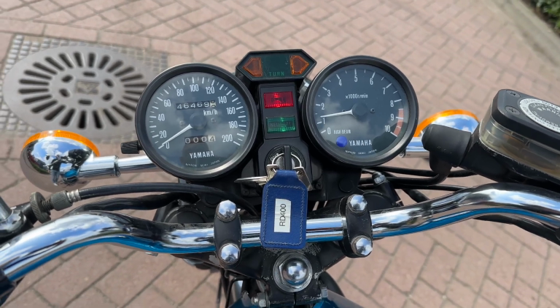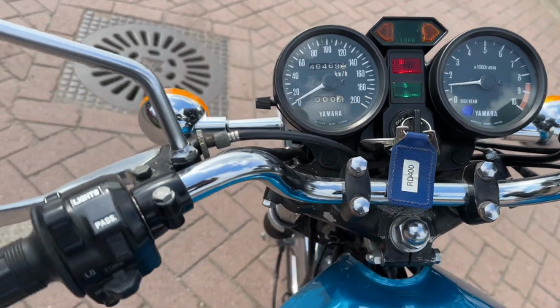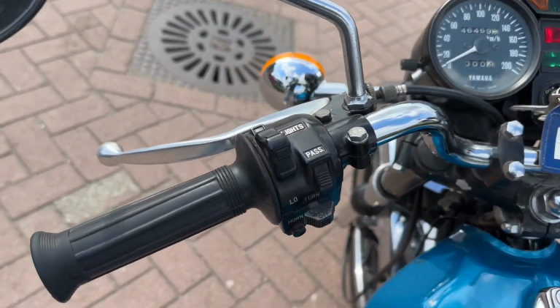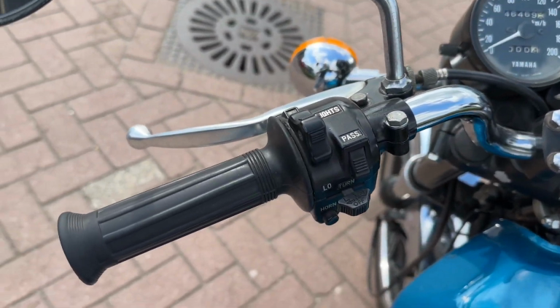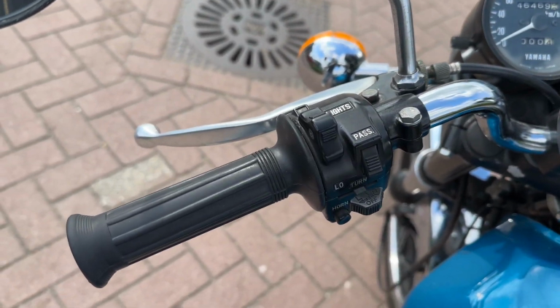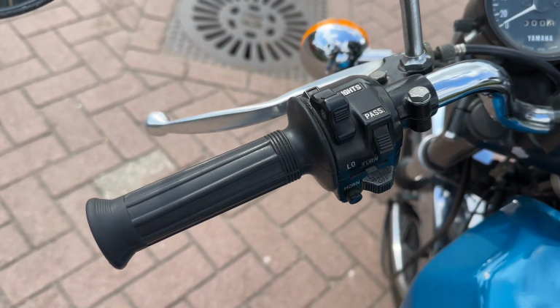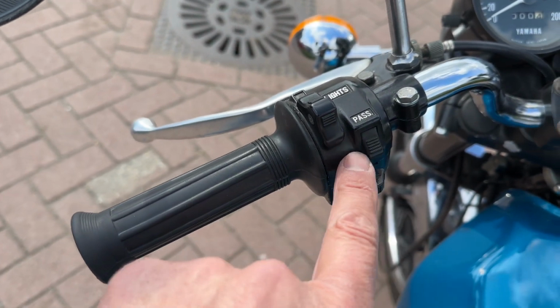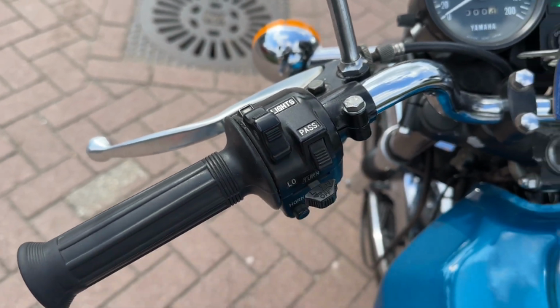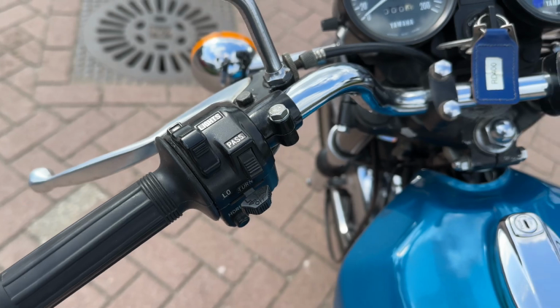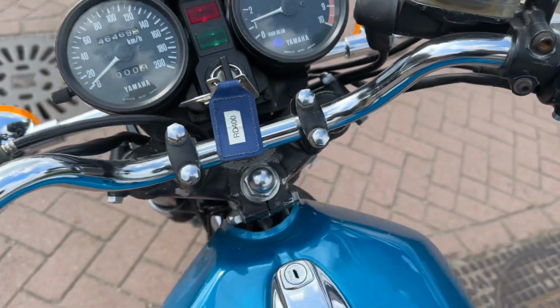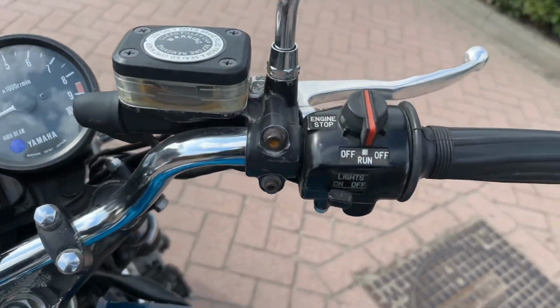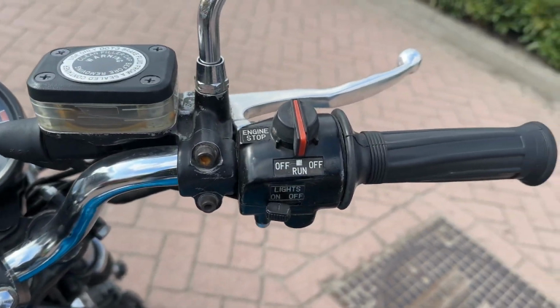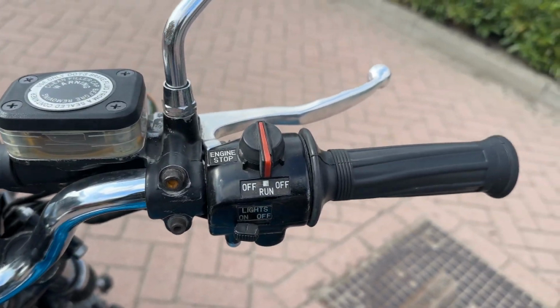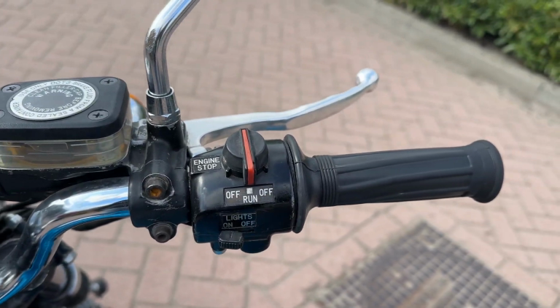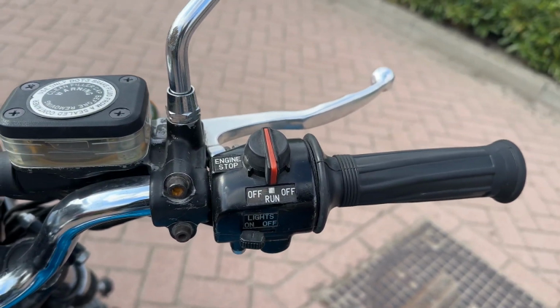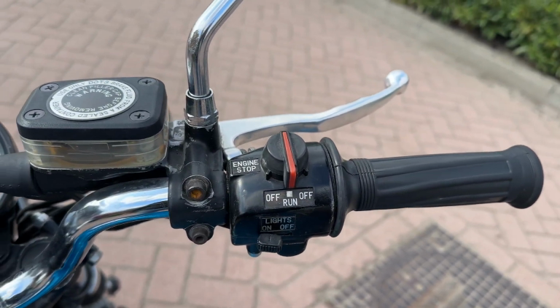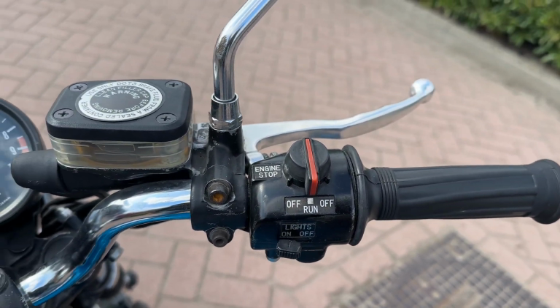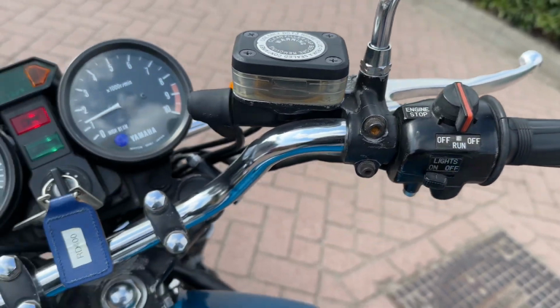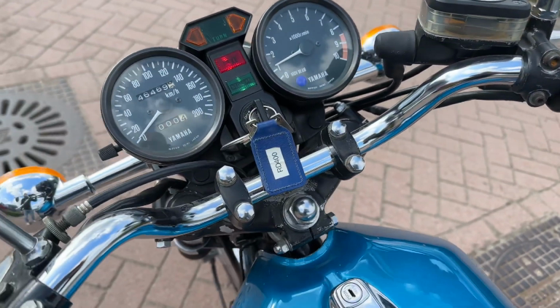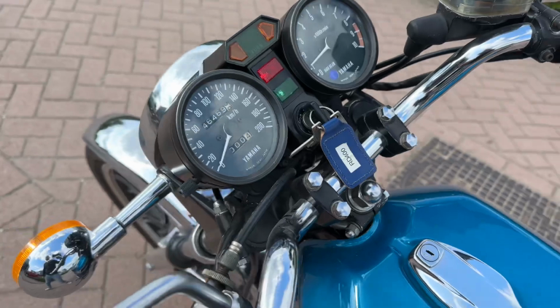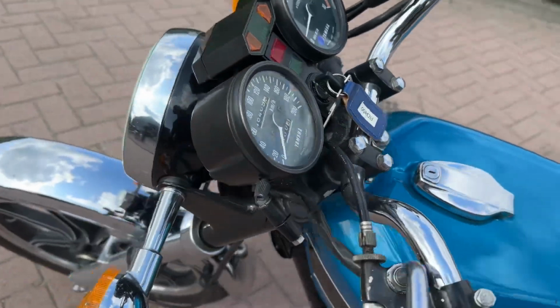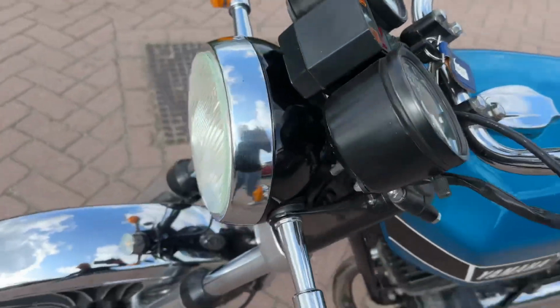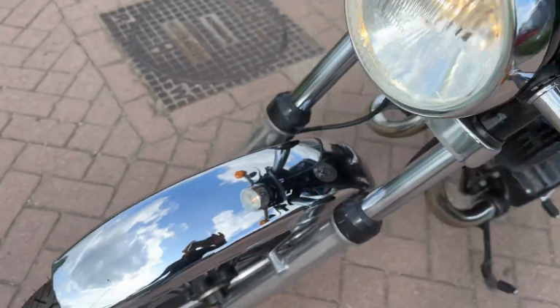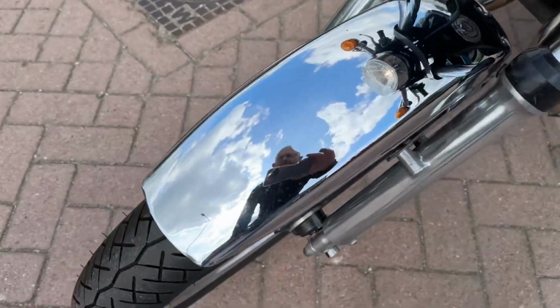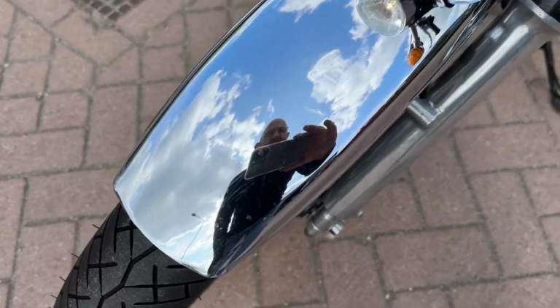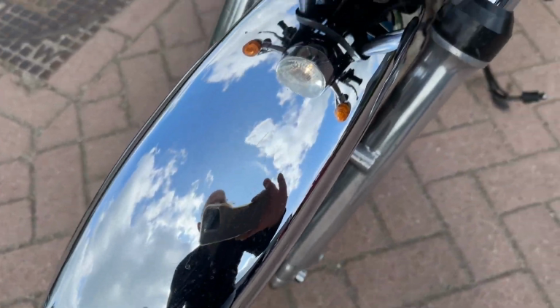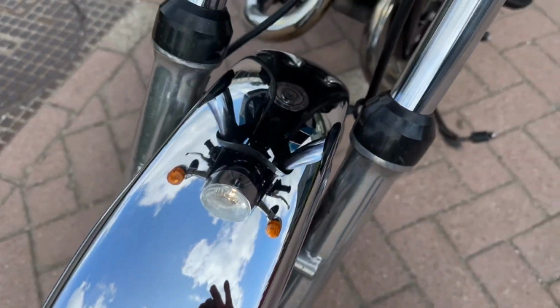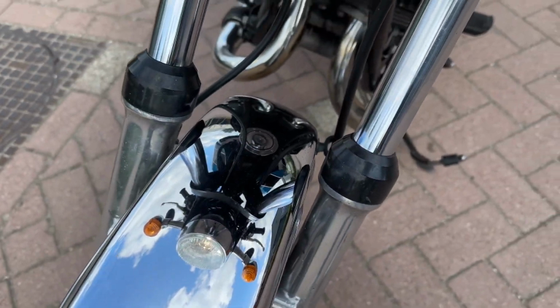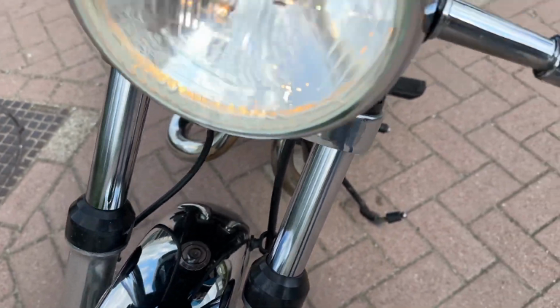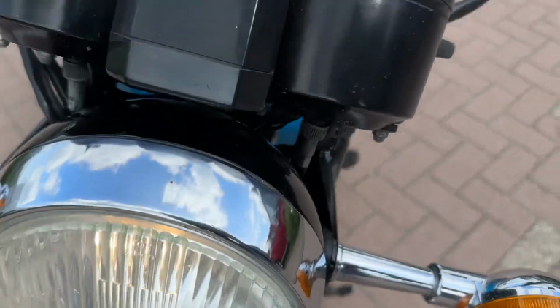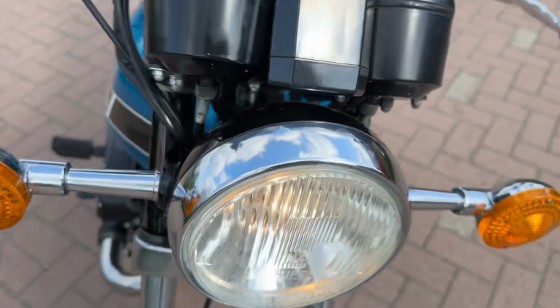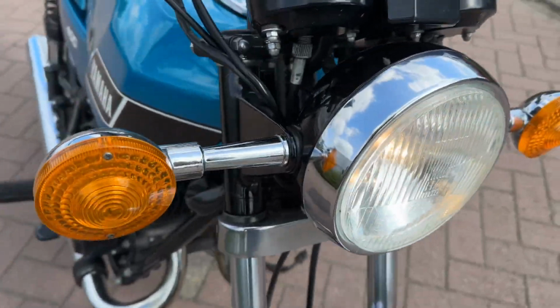The gauges are really nice, also the handlebar and chromework. When the bike is polished it will be very nice.